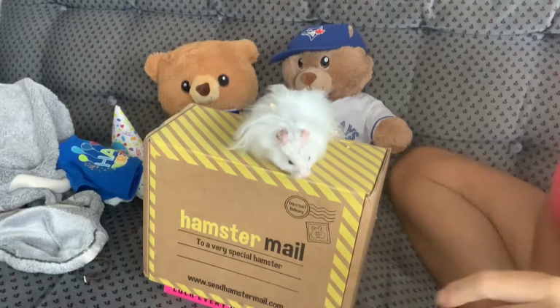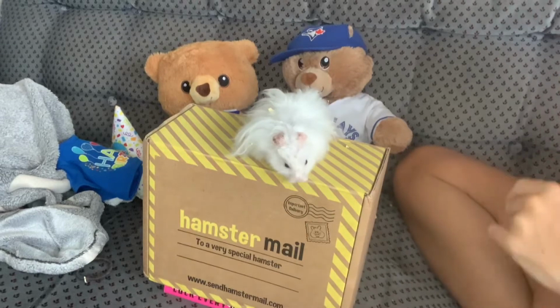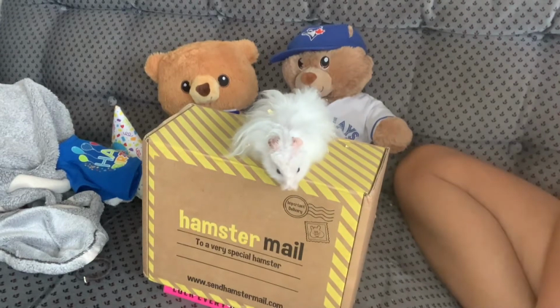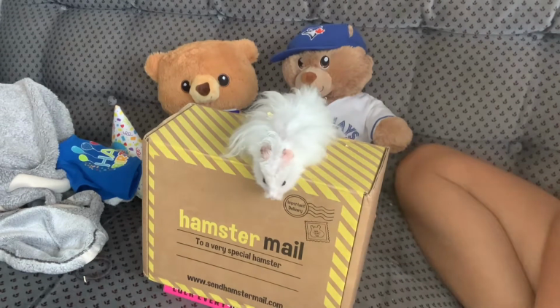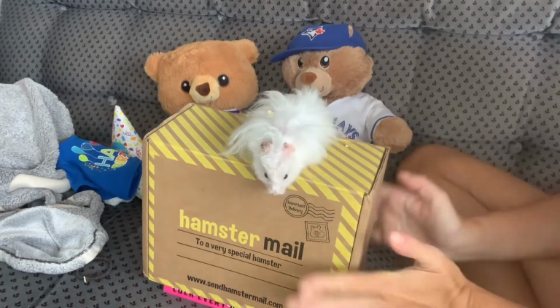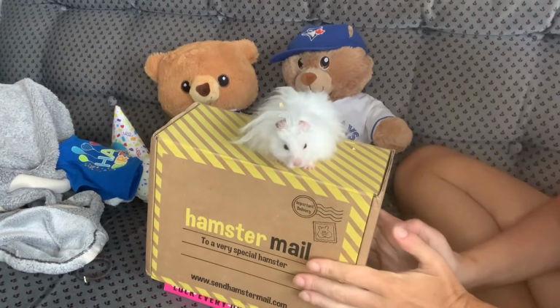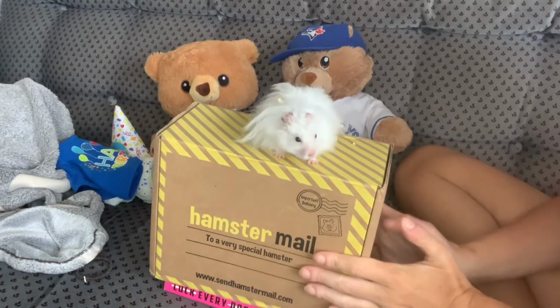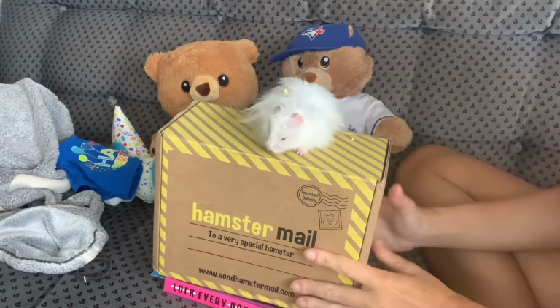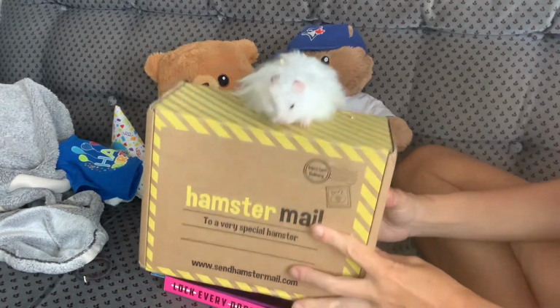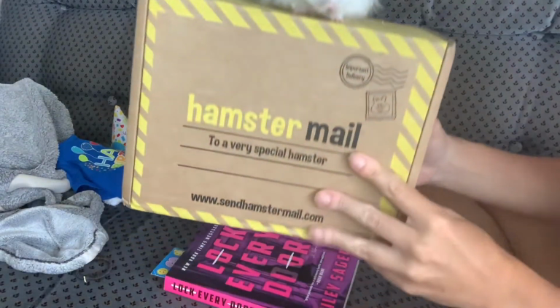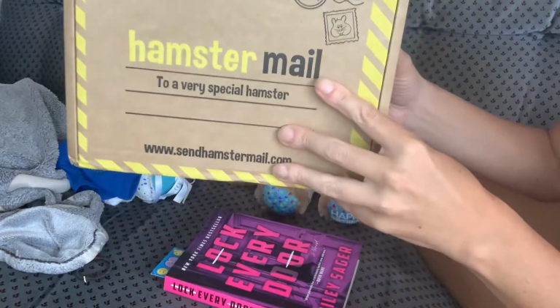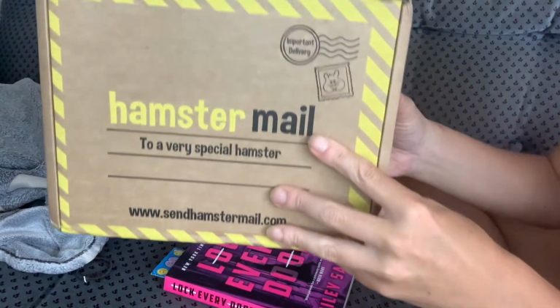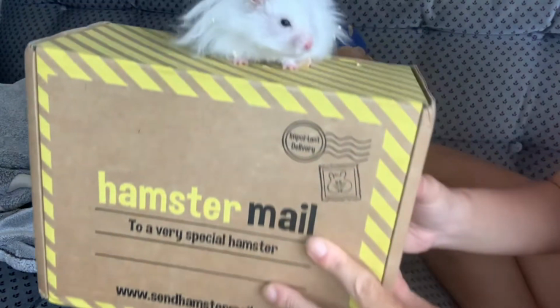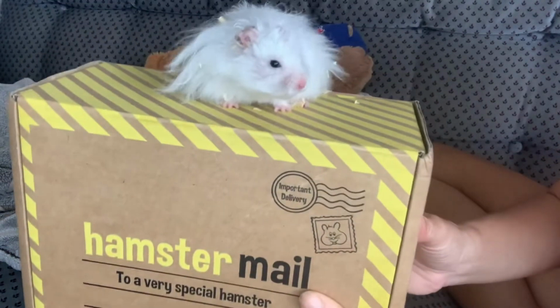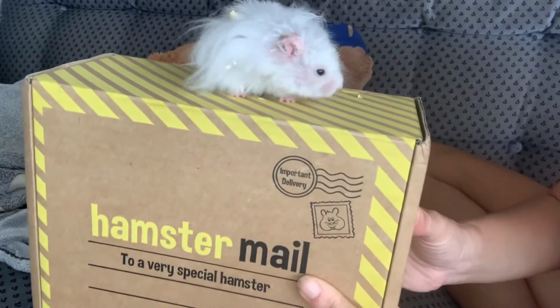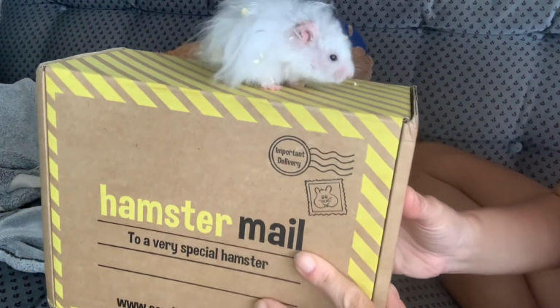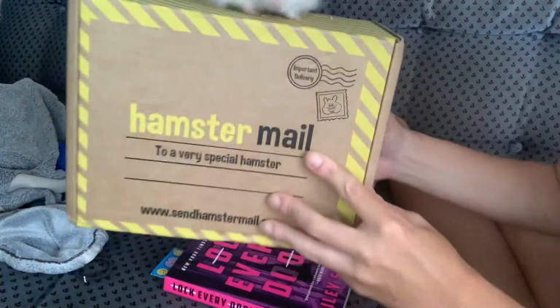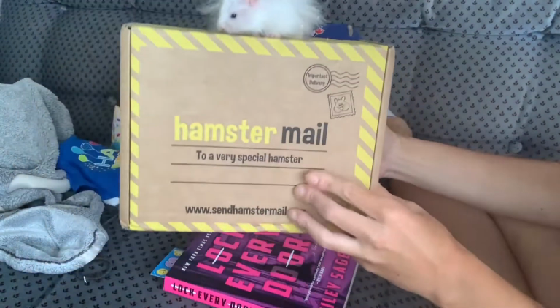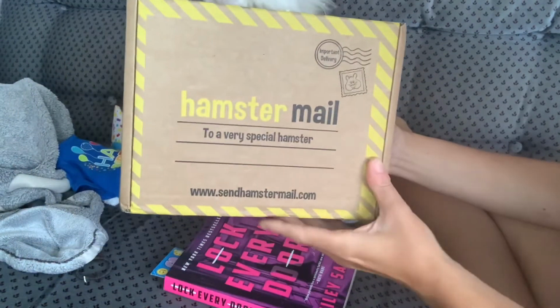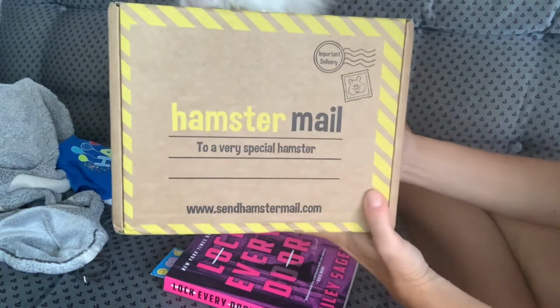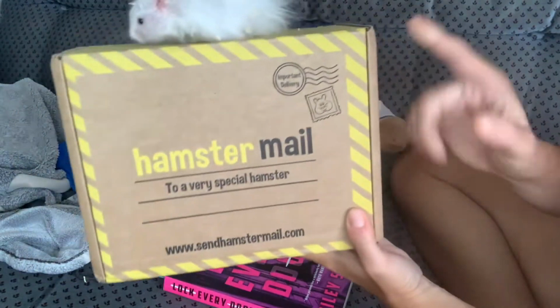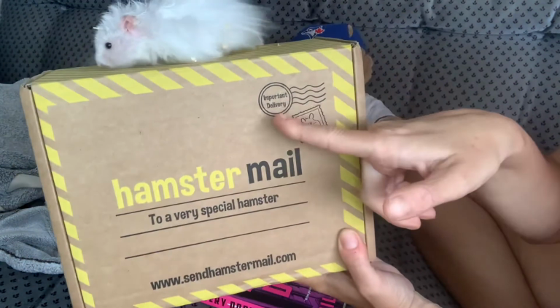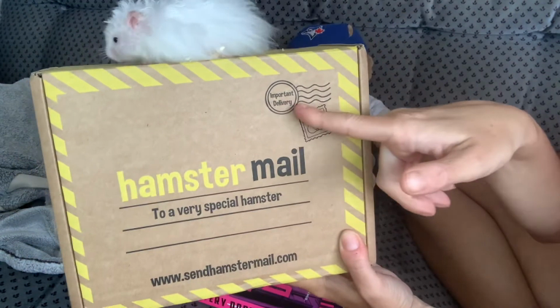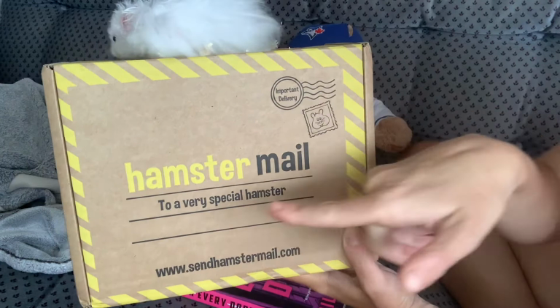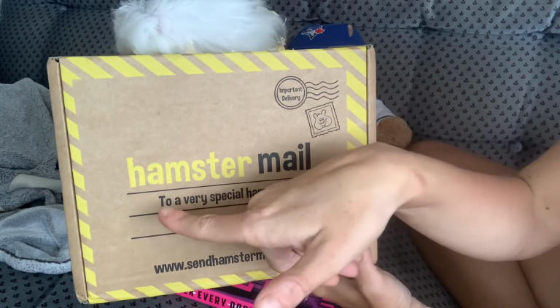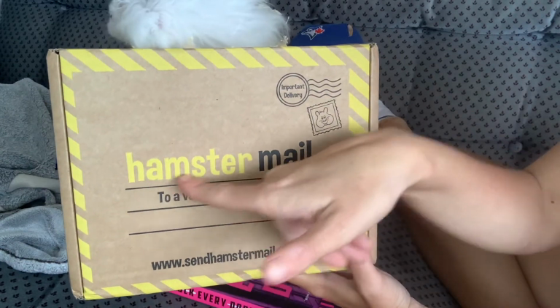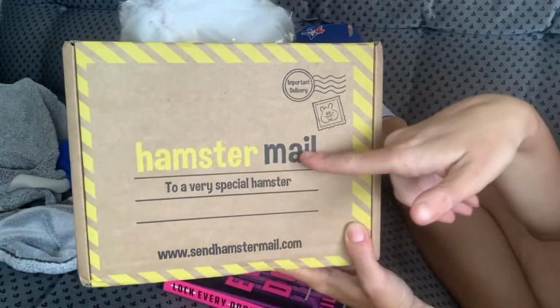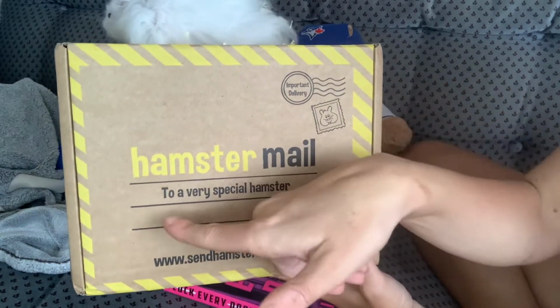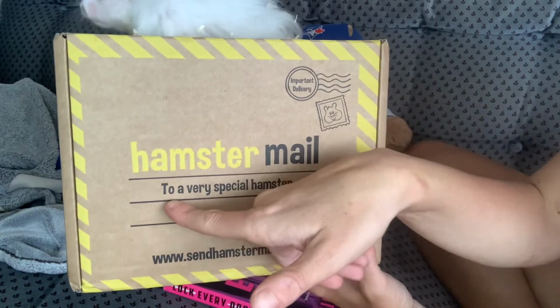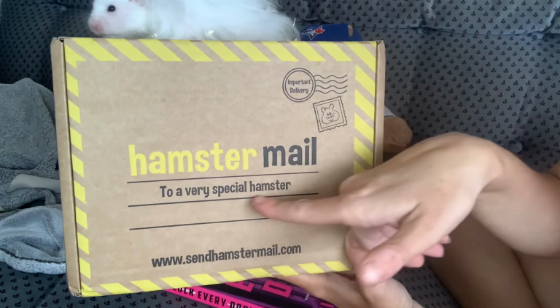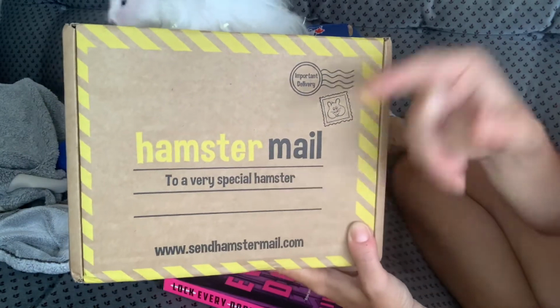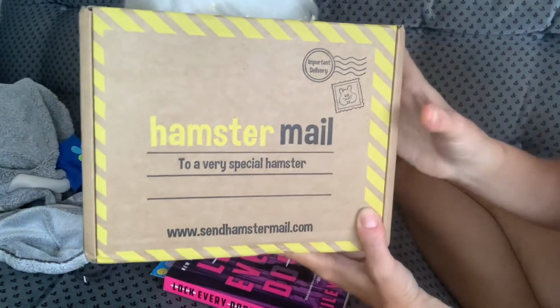Hello! So as you see, we have another big box and this is hamster mail. It says 'Special important delivery - hamster mail to a very special hamster.'